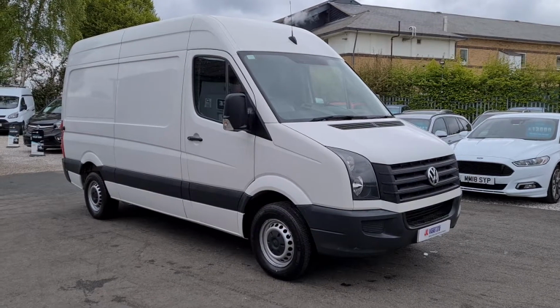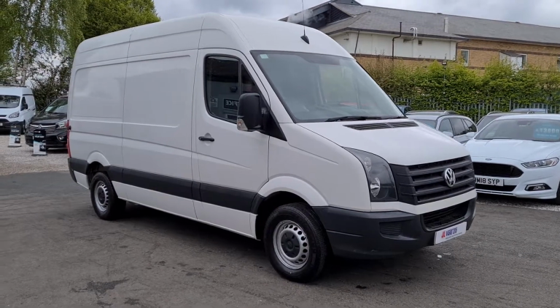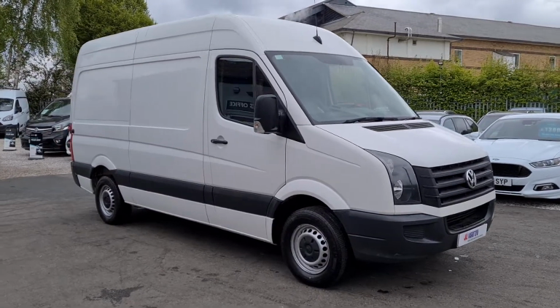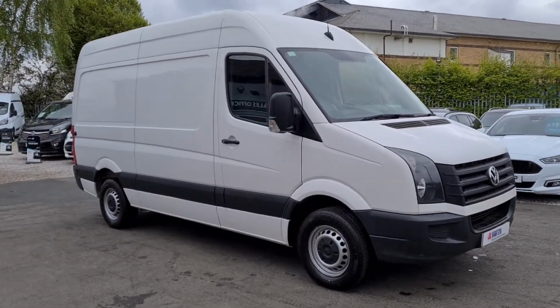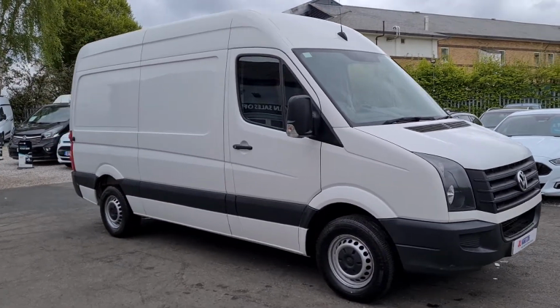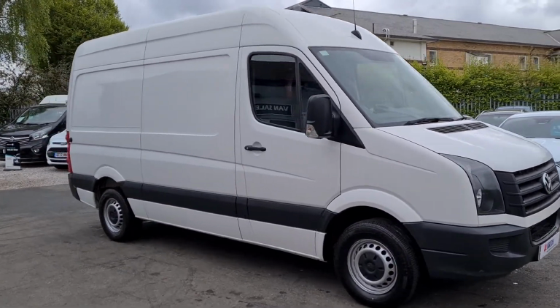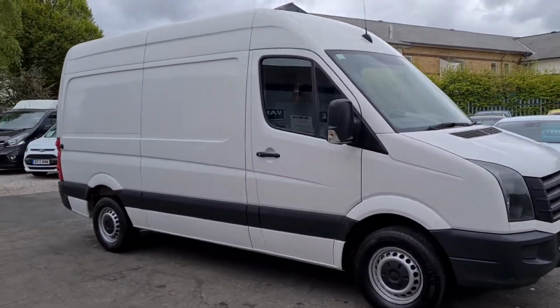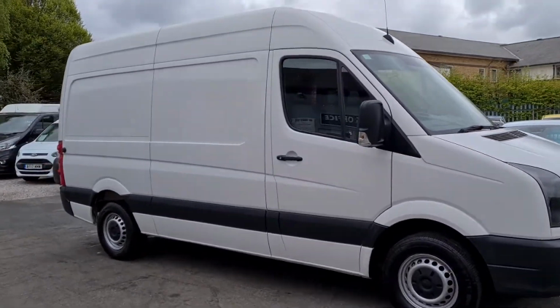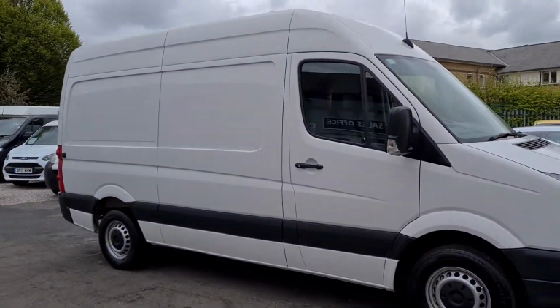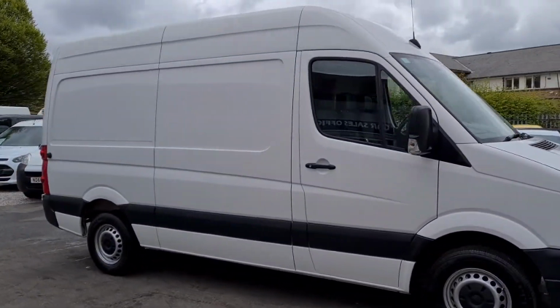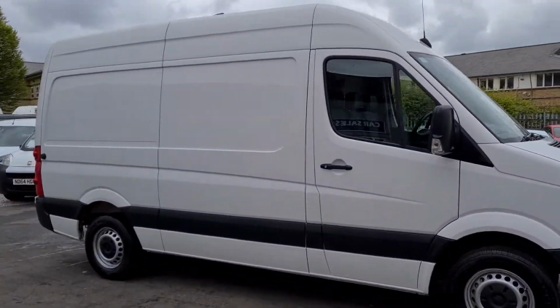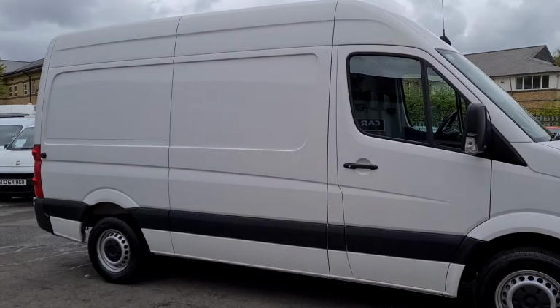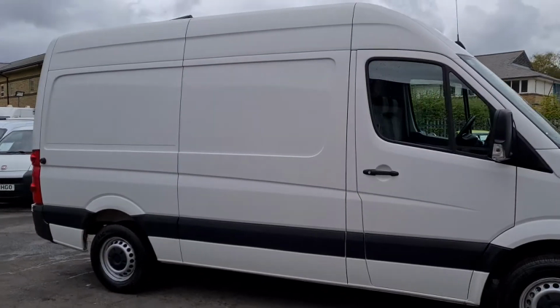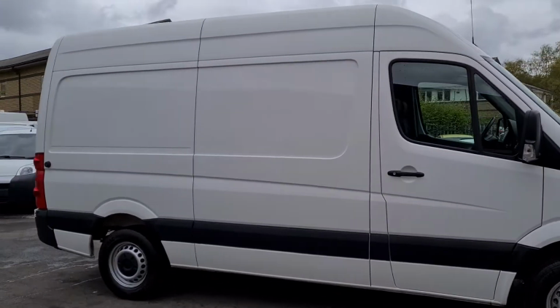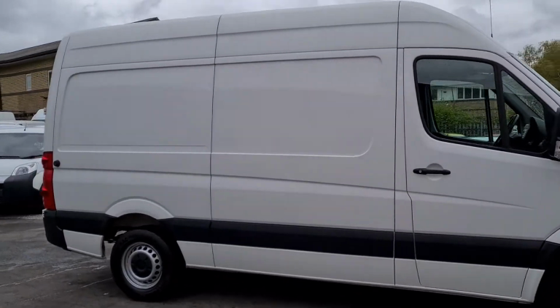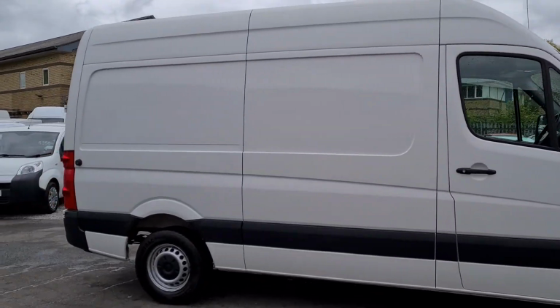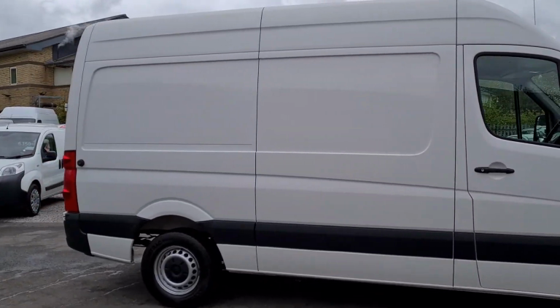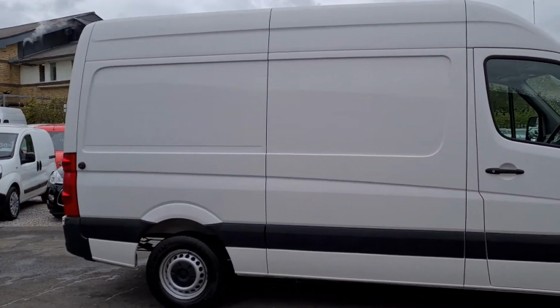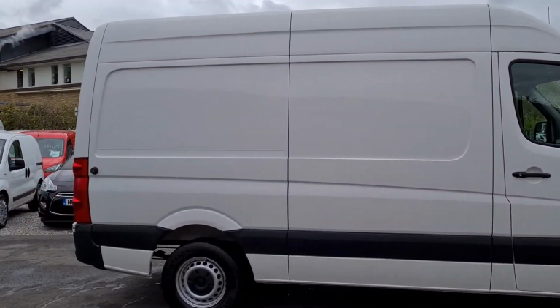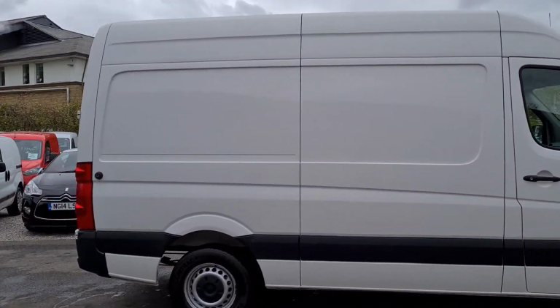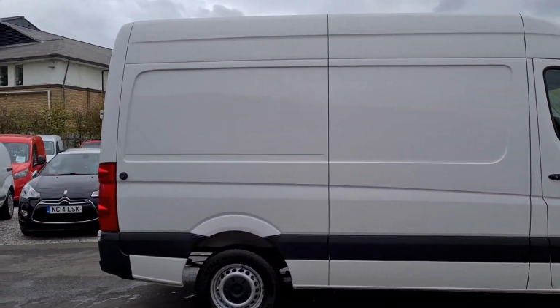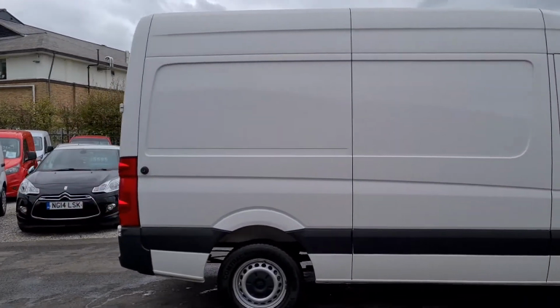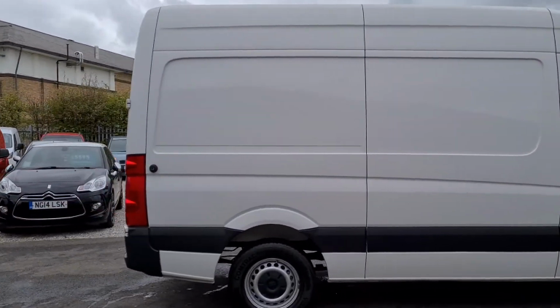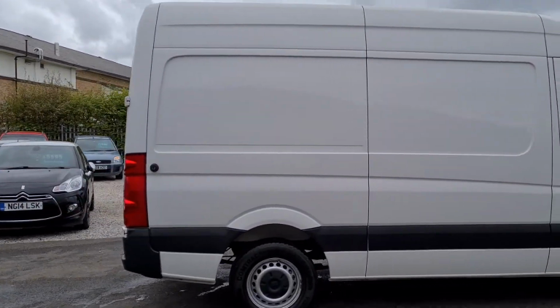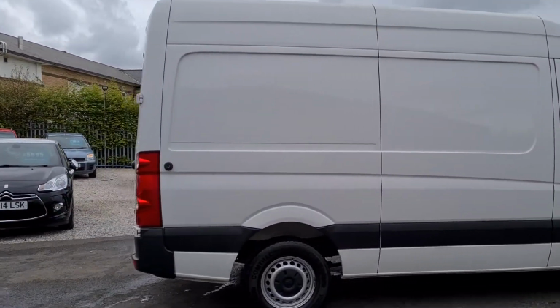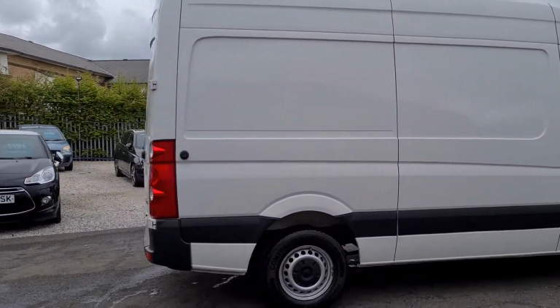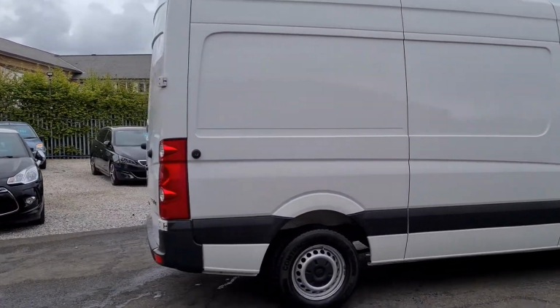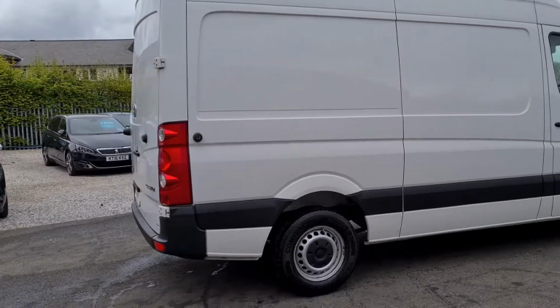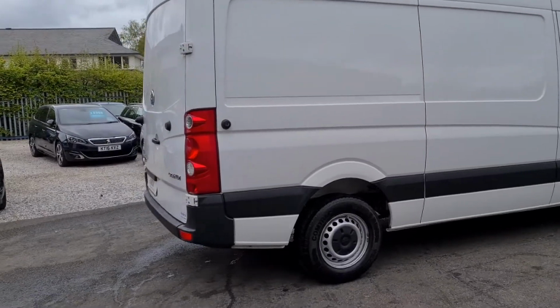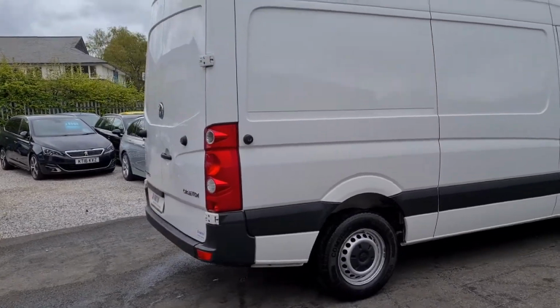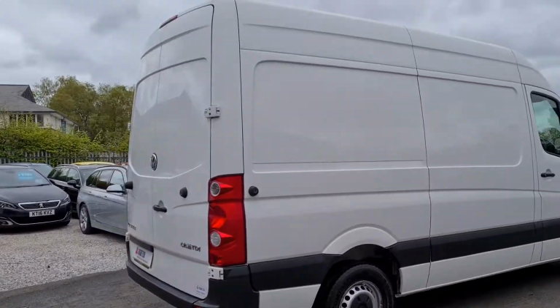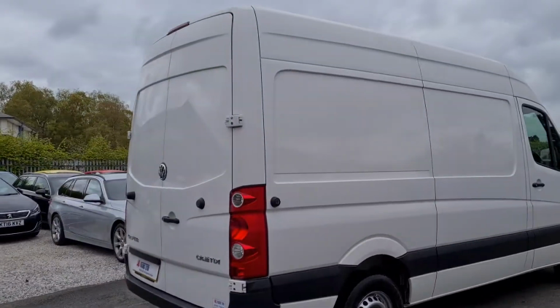Hello and welcome to Jail Vans. I'm going to give you a quick walk around. It's a 2015, 65 registration, VW Crafter. It's a medium wheelbase, medium height.